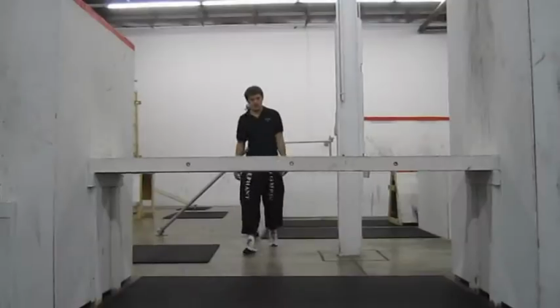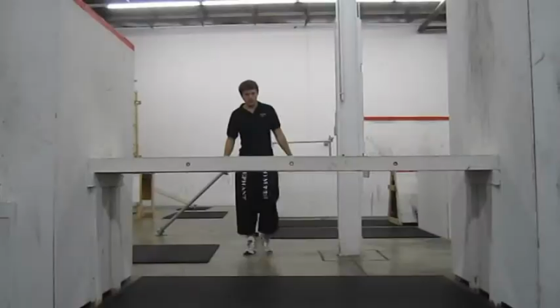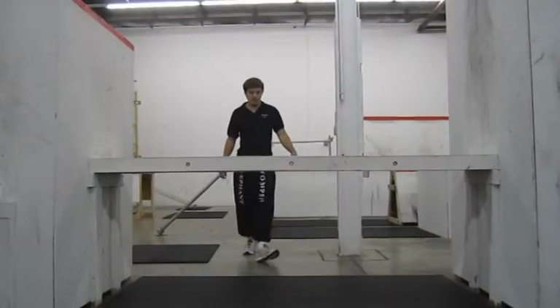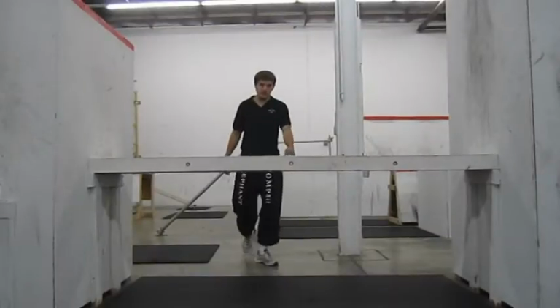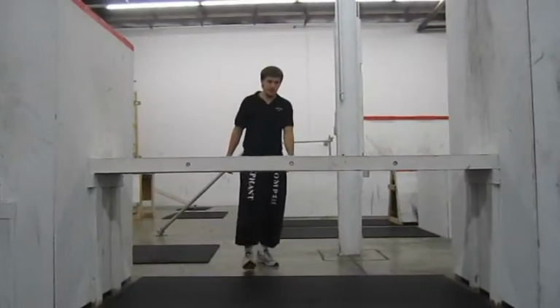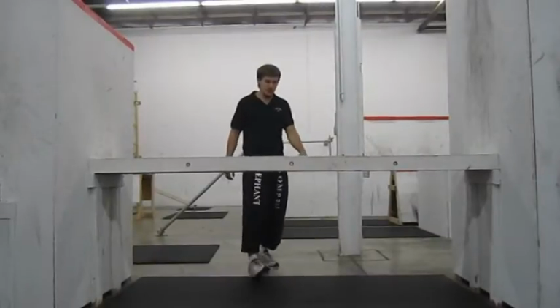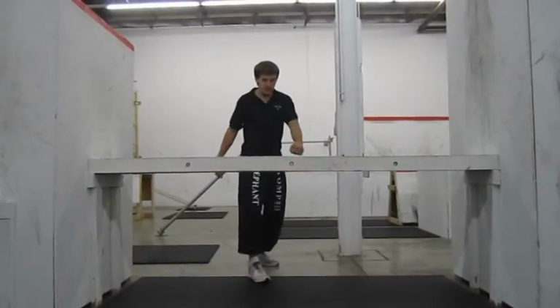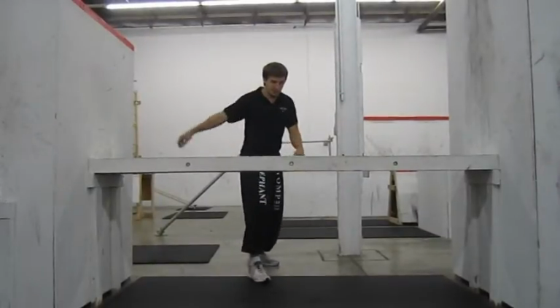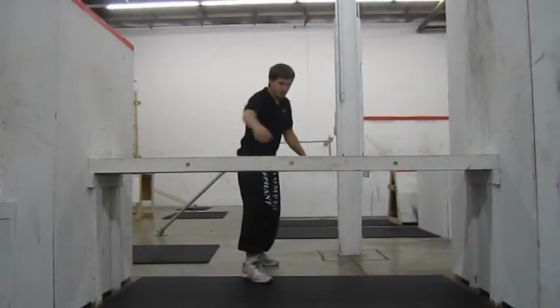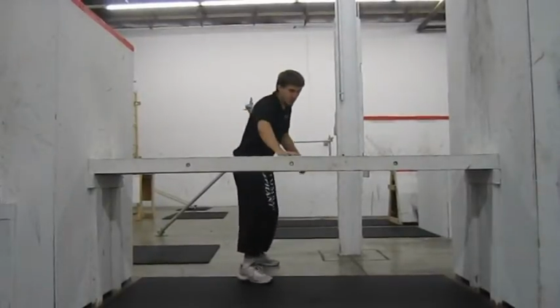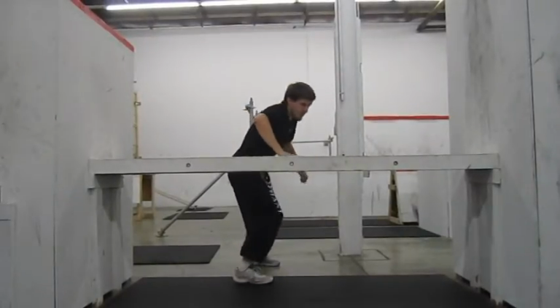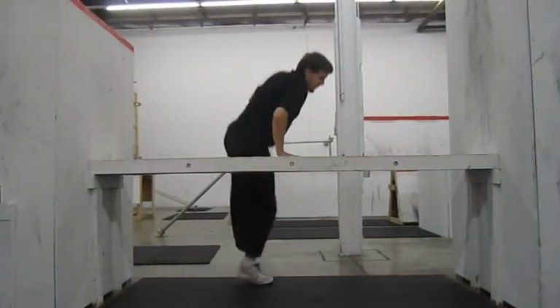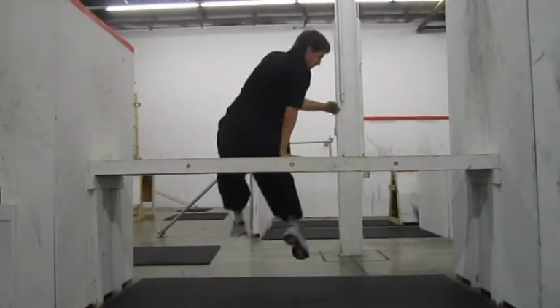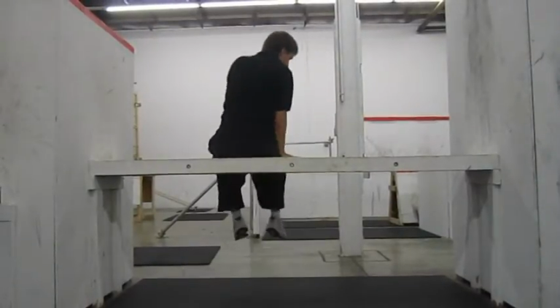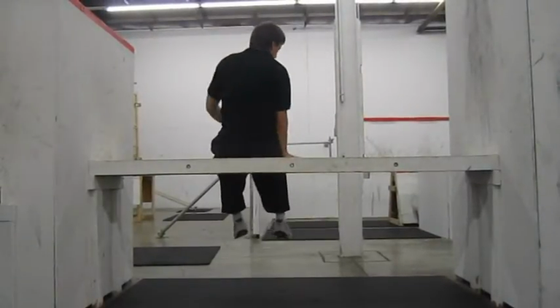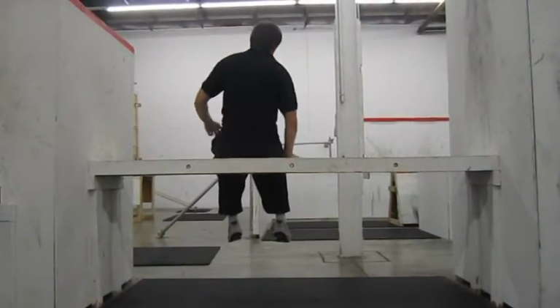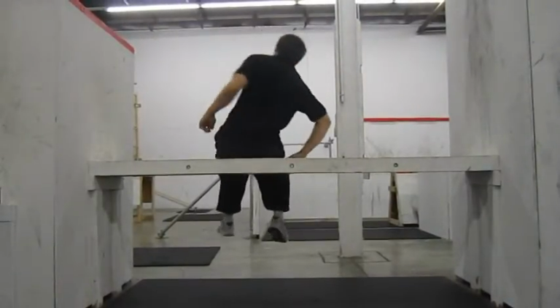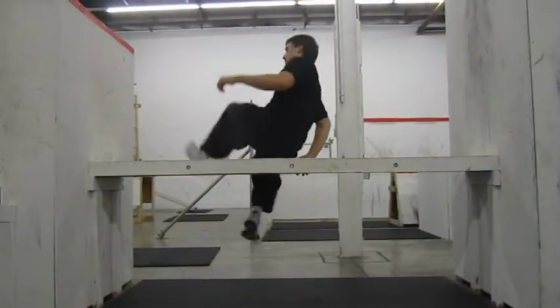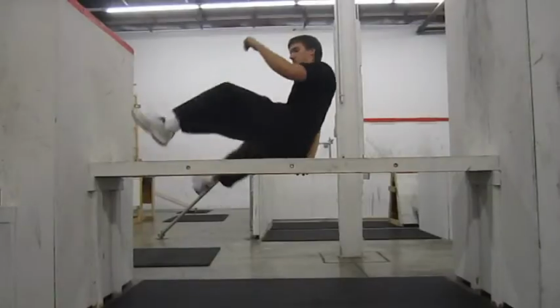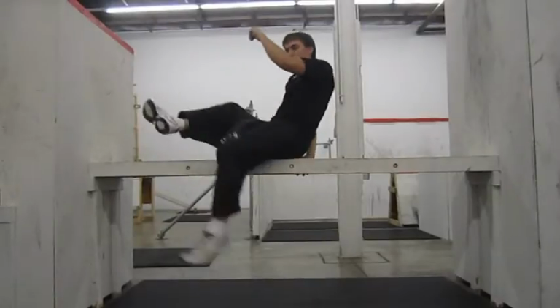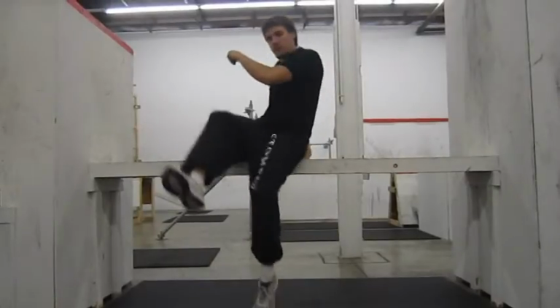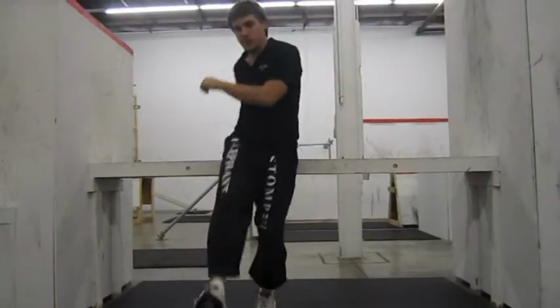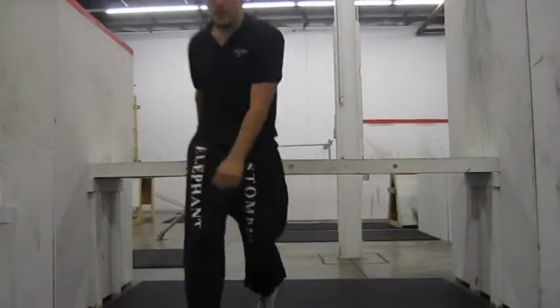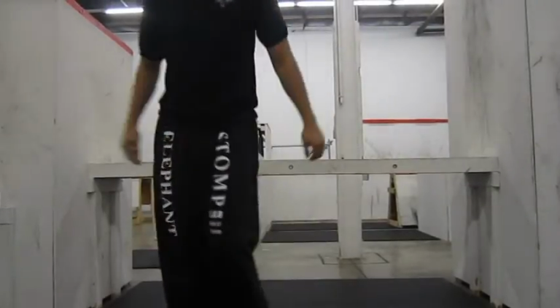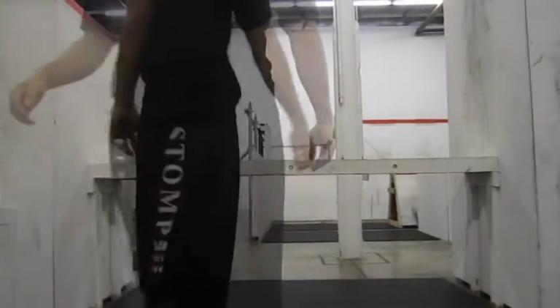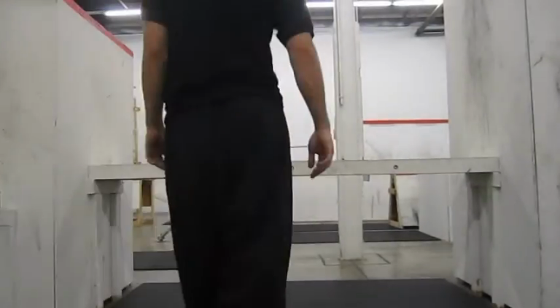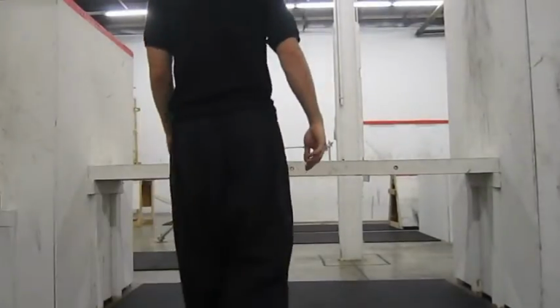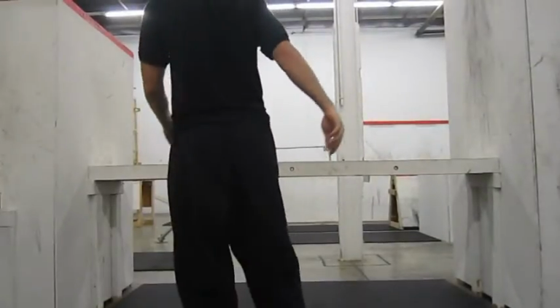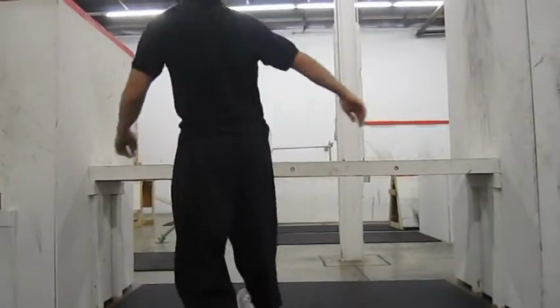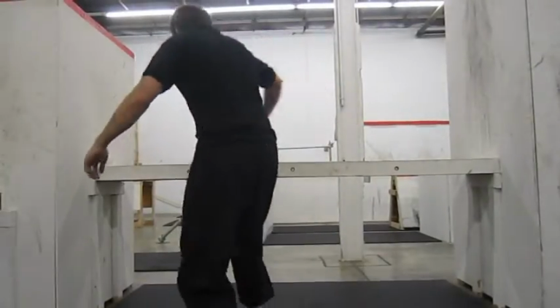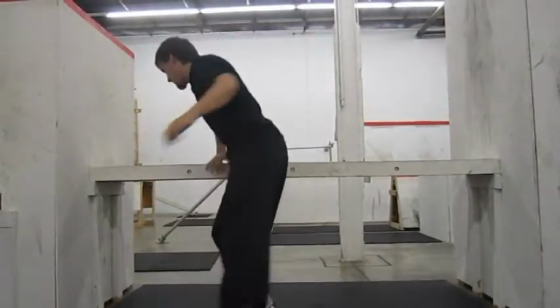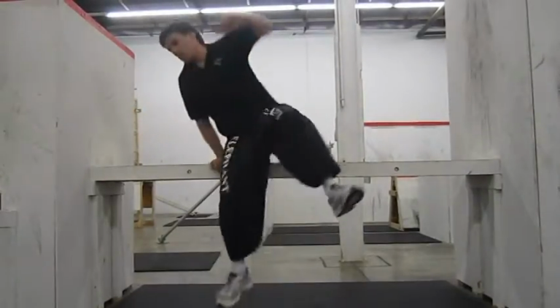The best way to start learning a reverse vault is to walk up to your obstacle. Whichever foot is in front, put the same hand on, sit on it, and then keep spinning the same direction over your obstacle.